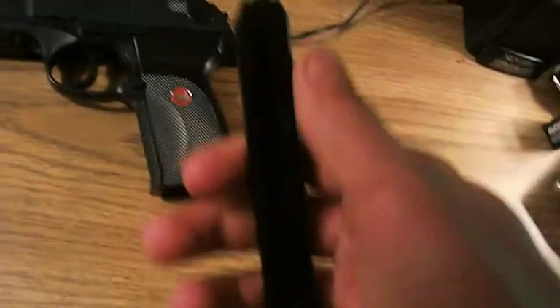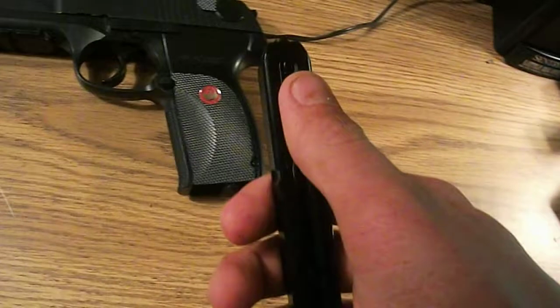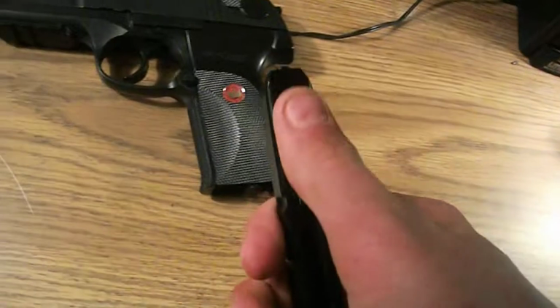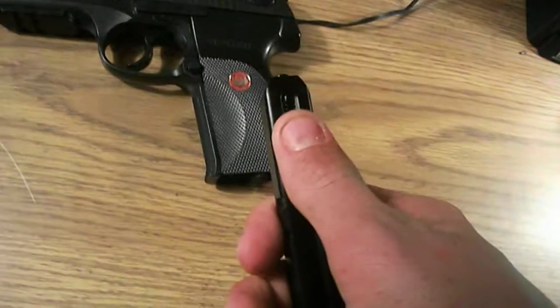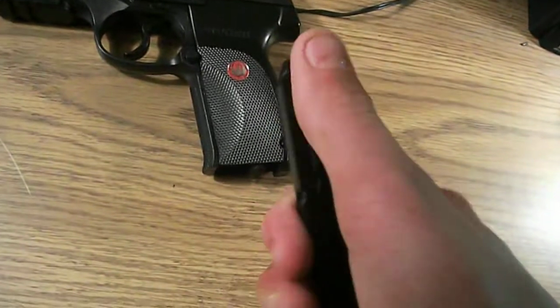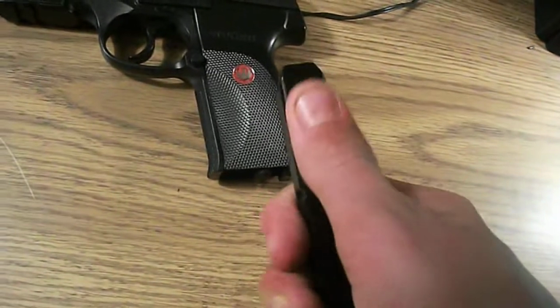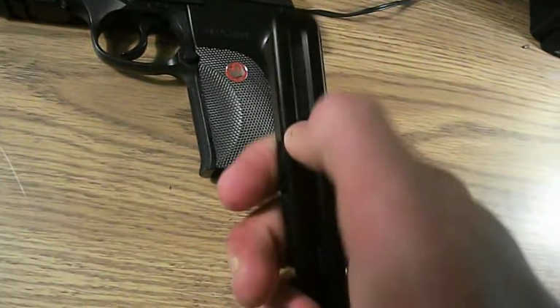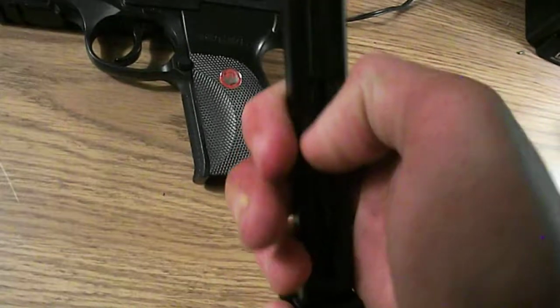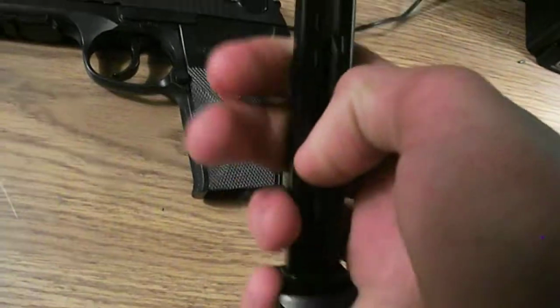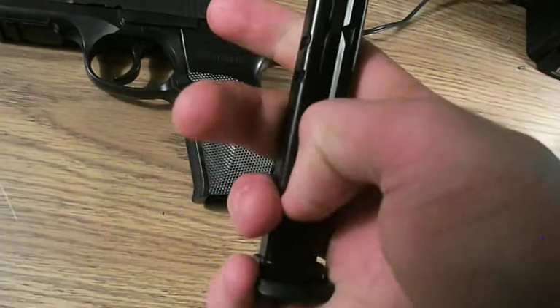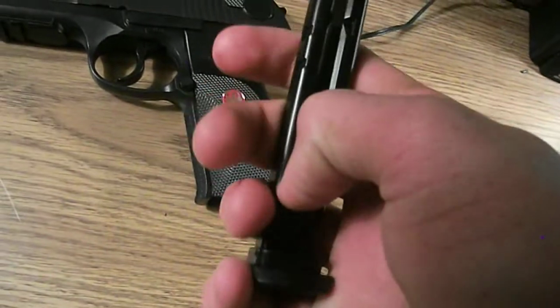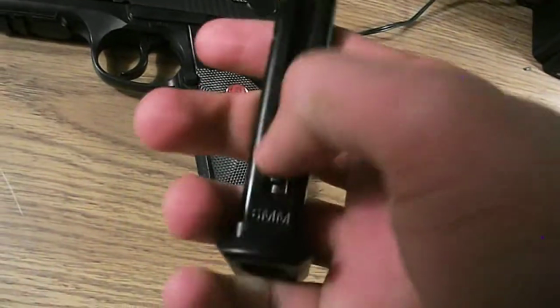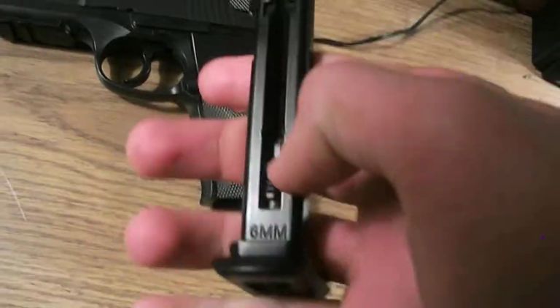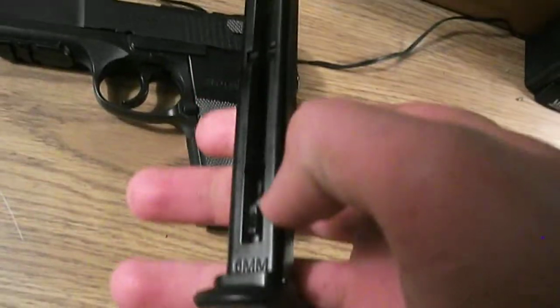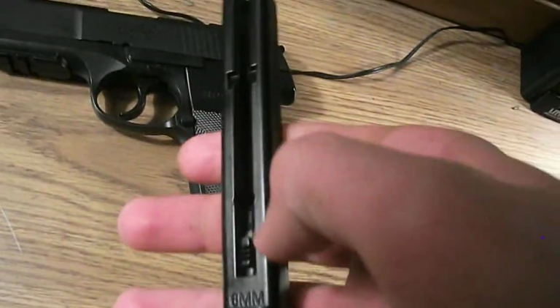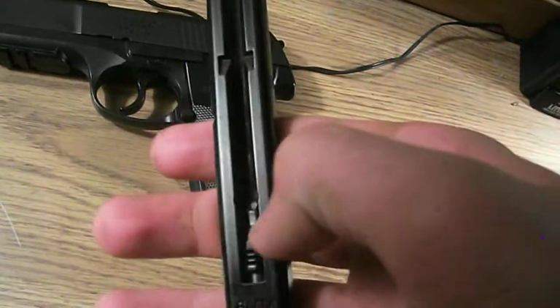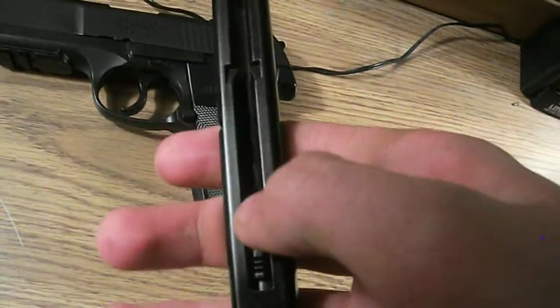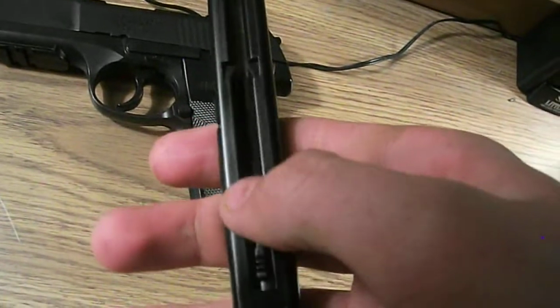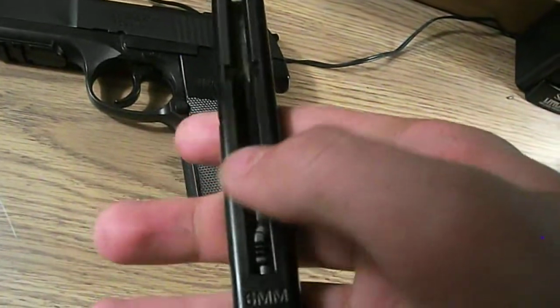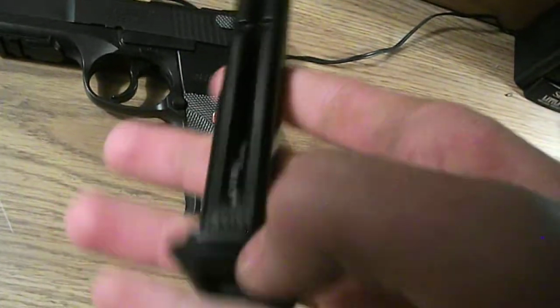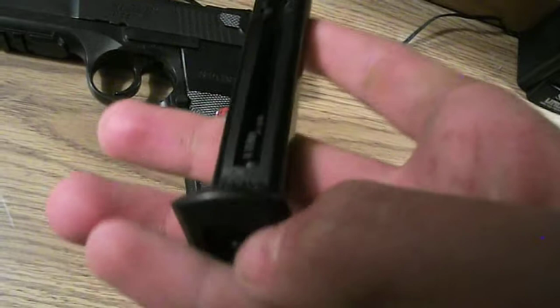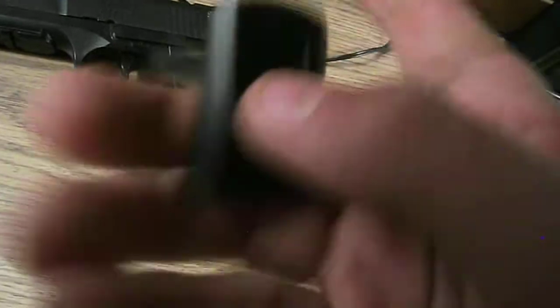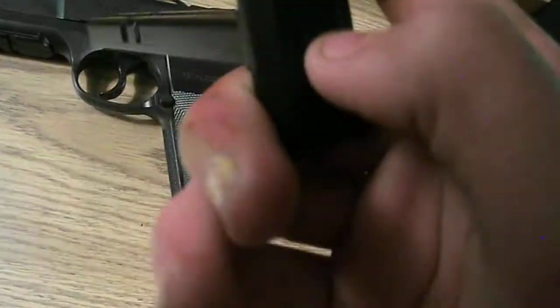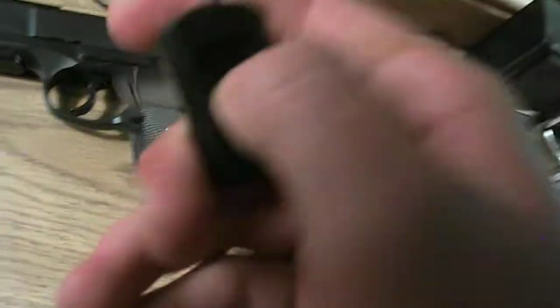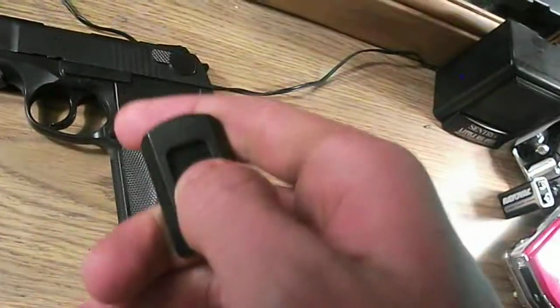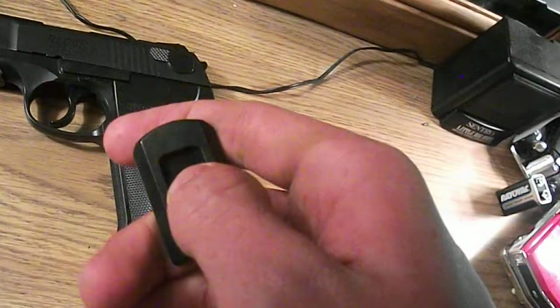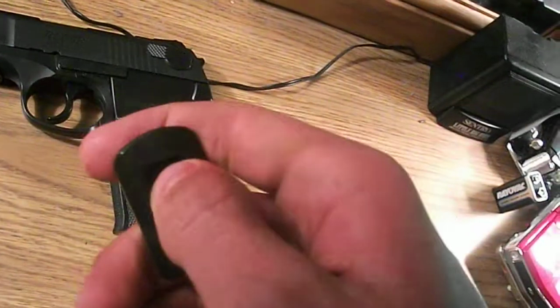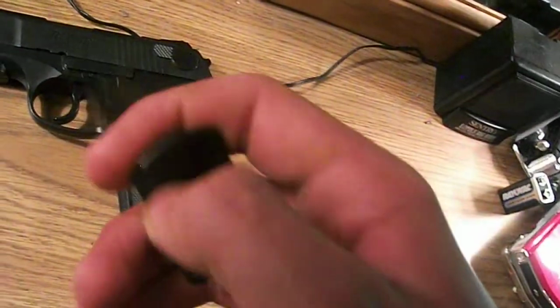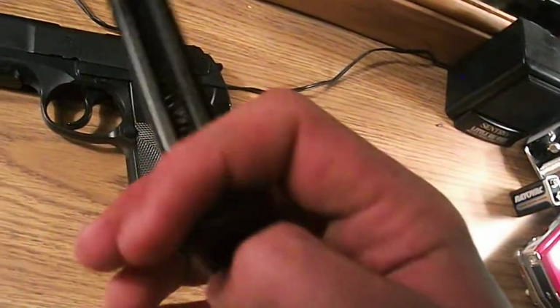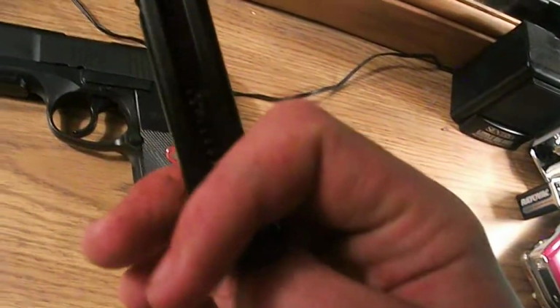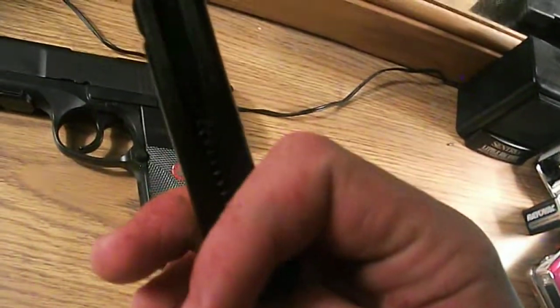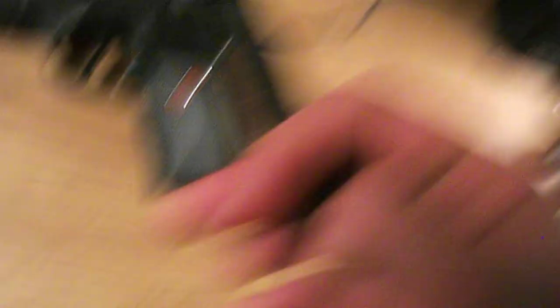This is your mag. Pull that back, put your BBs in that little slot there. The bar's down here — it goes up.